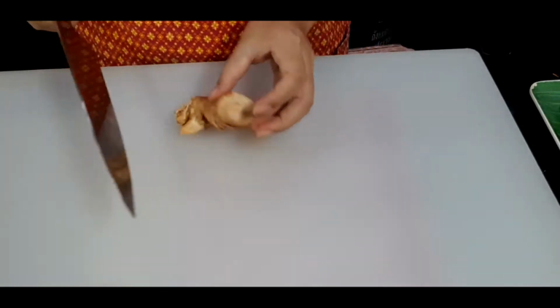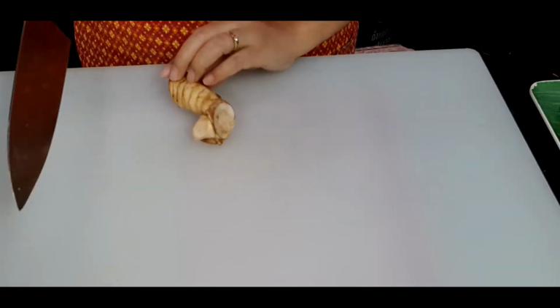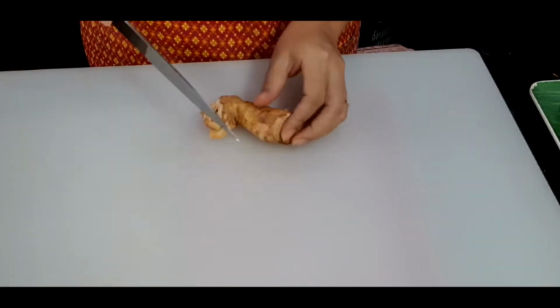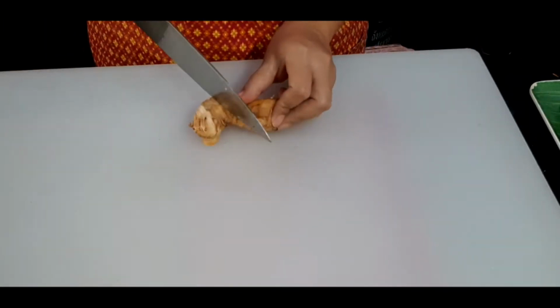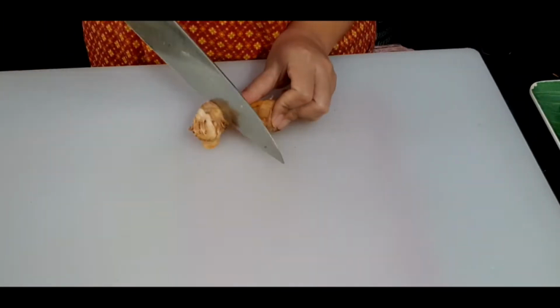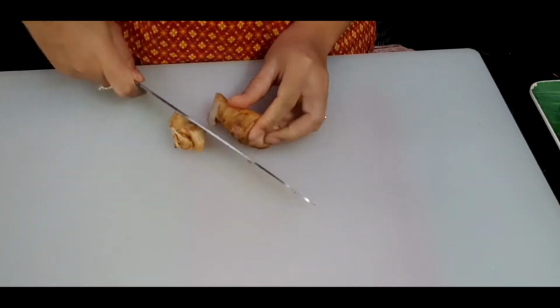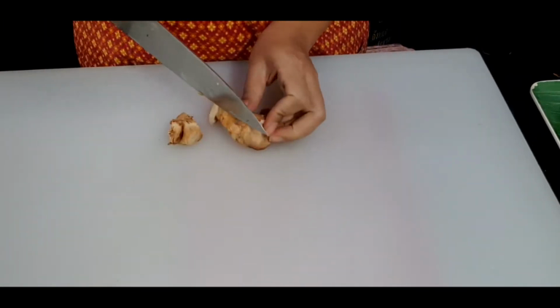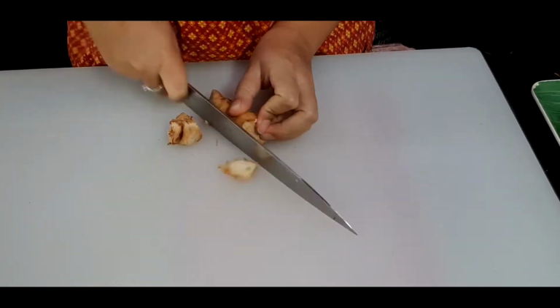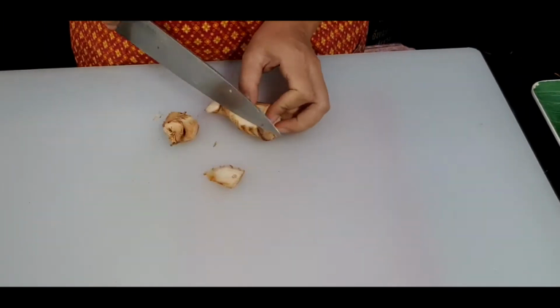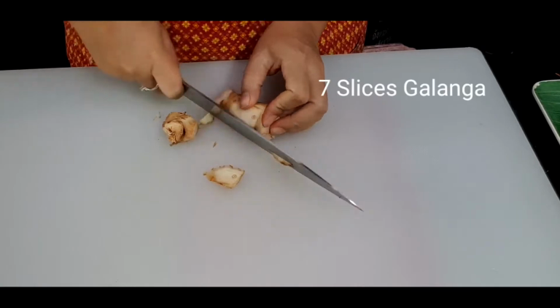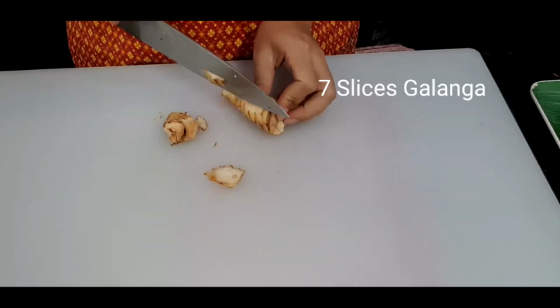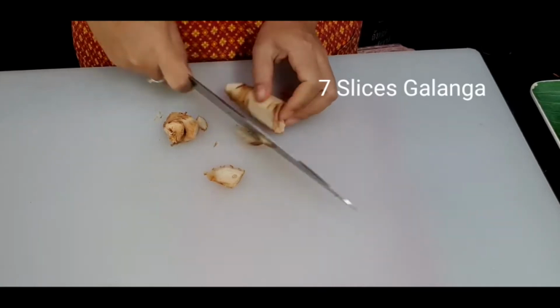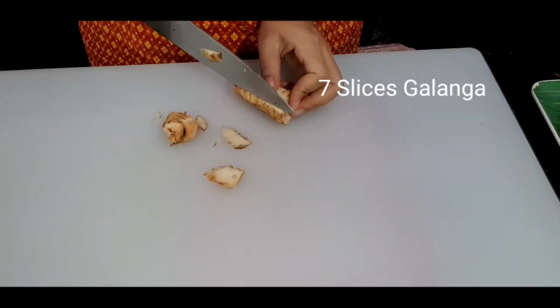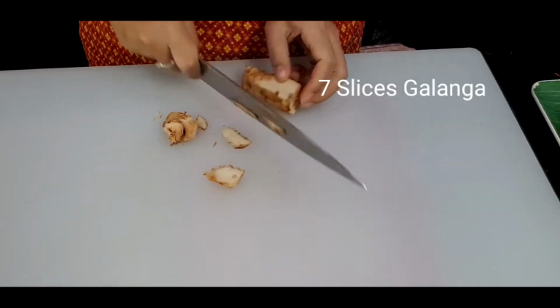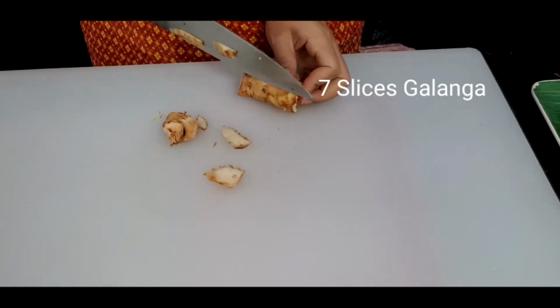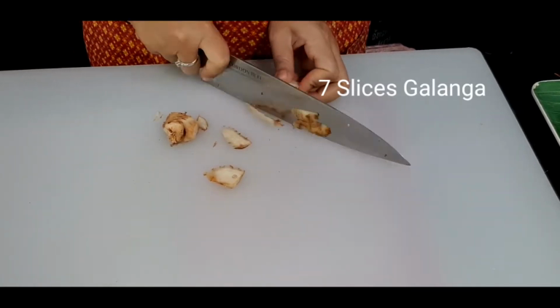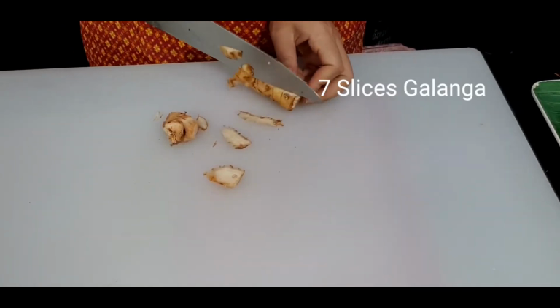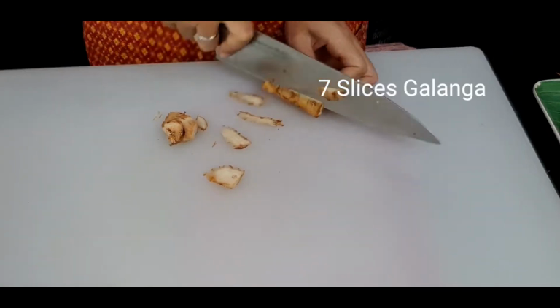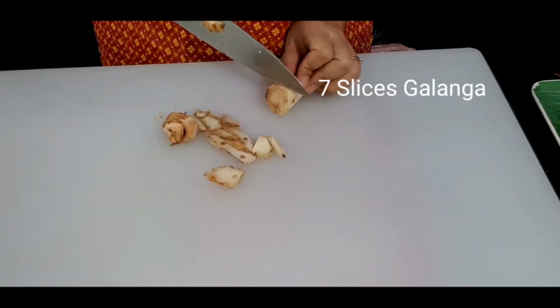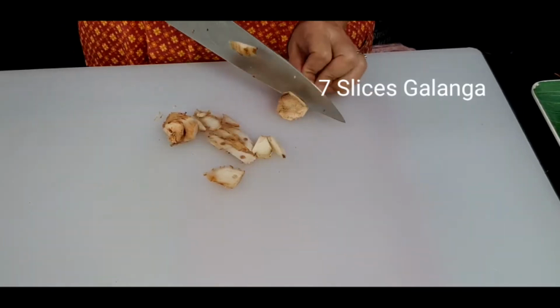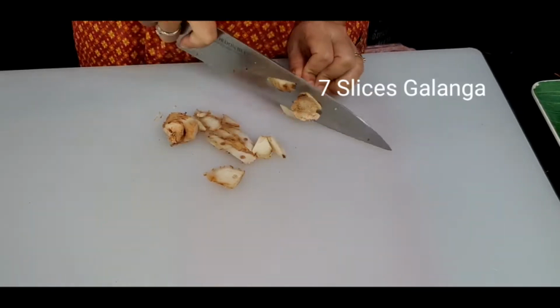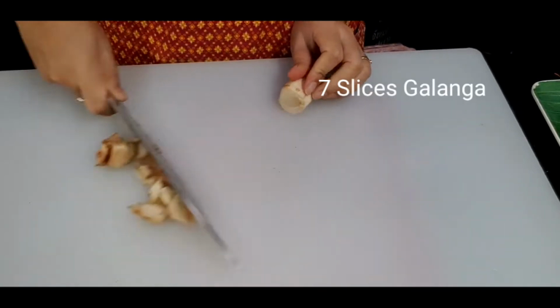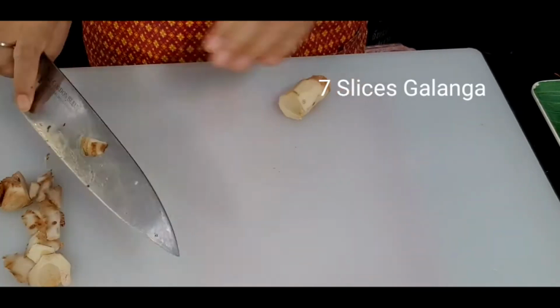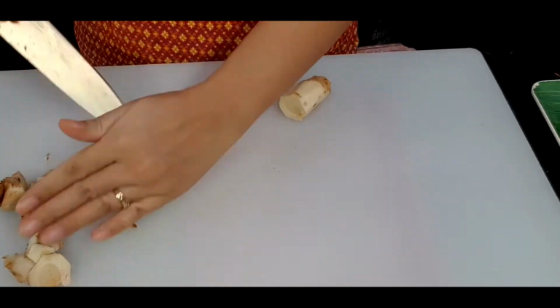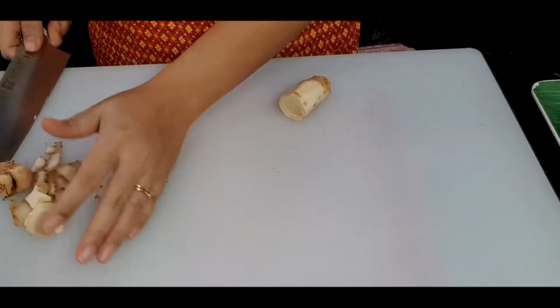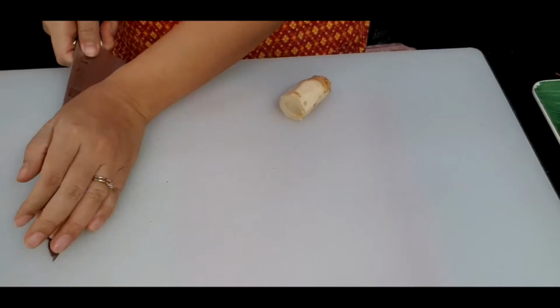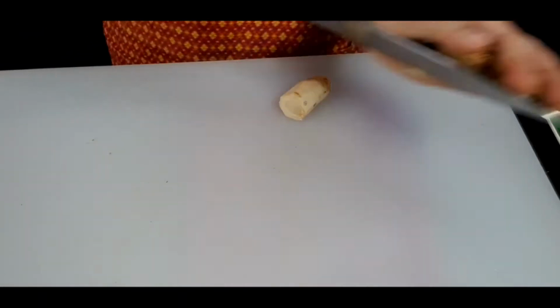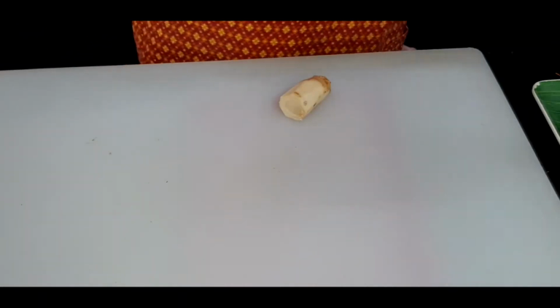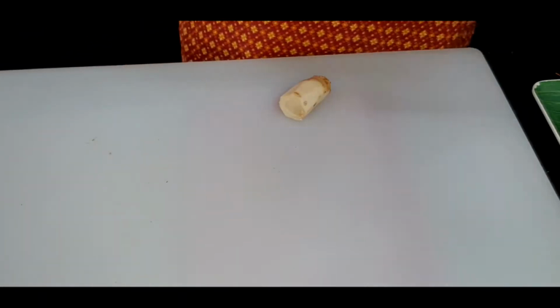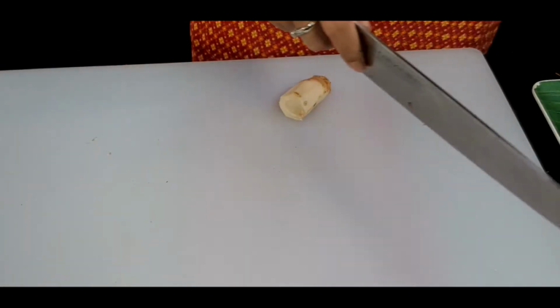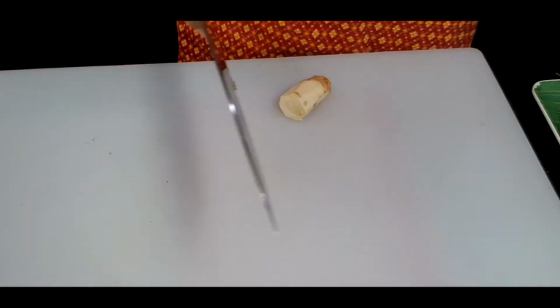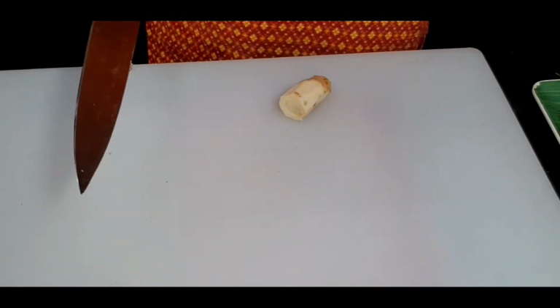Starting with my galangal, I'm just going to remove some skin and then do thin slices. I'm going to use 7 slices and set them aside.